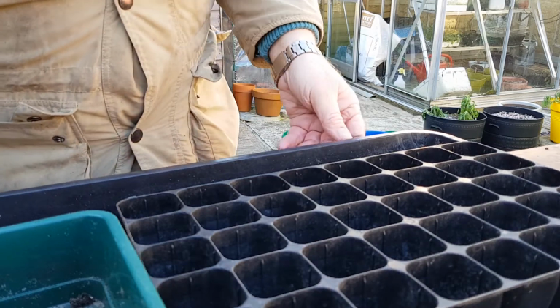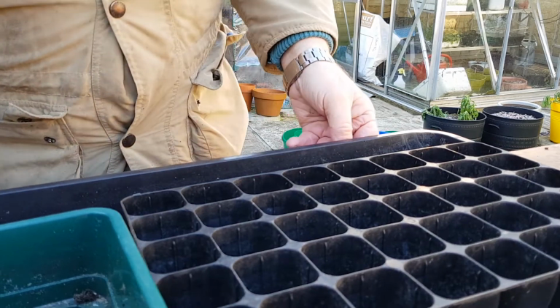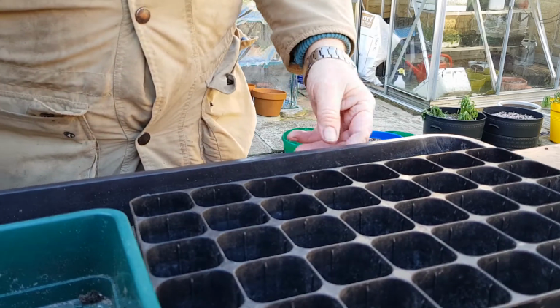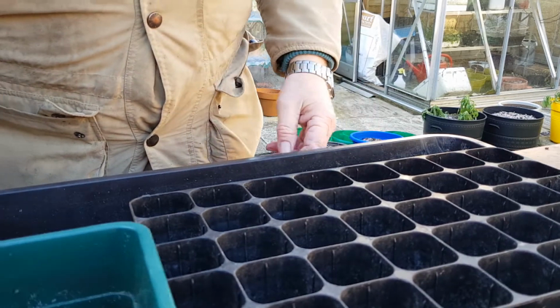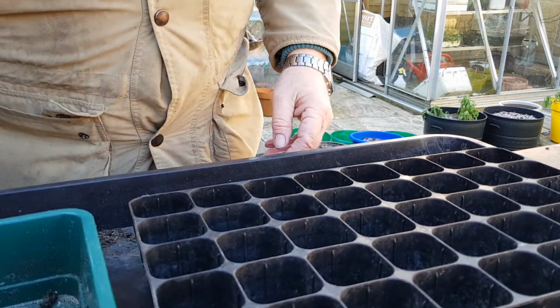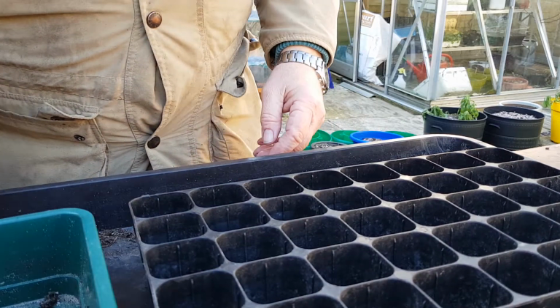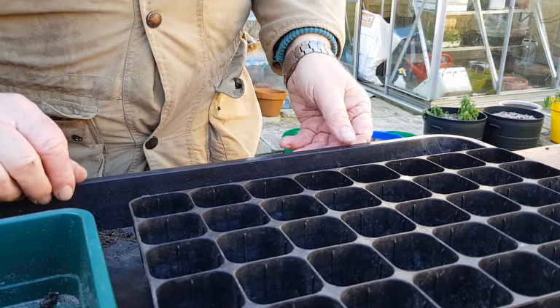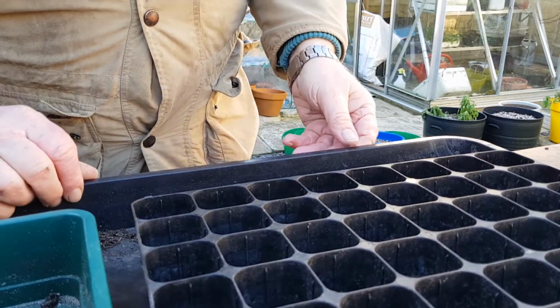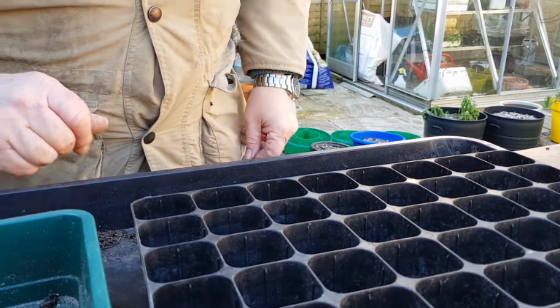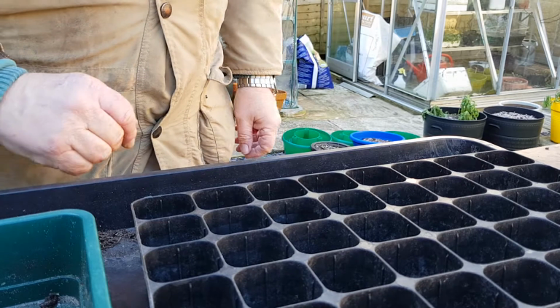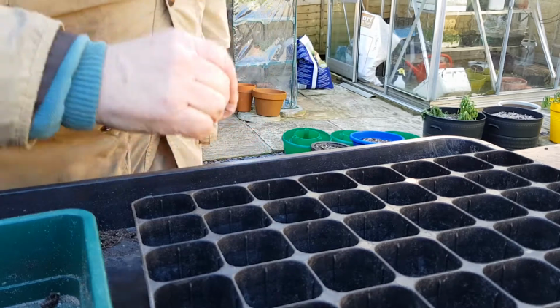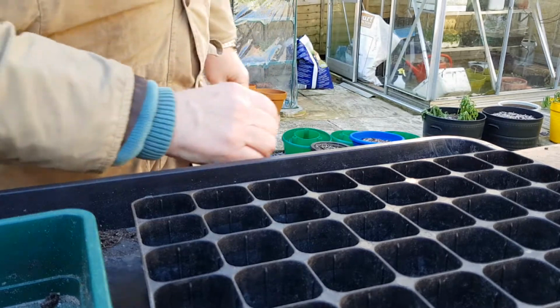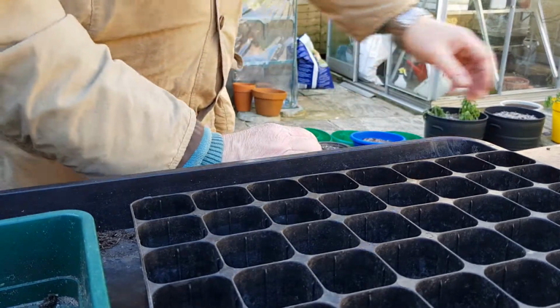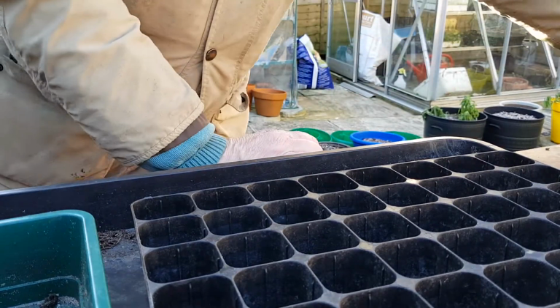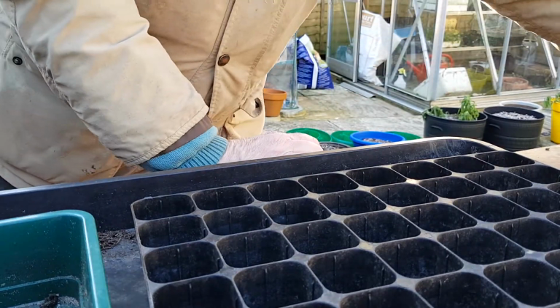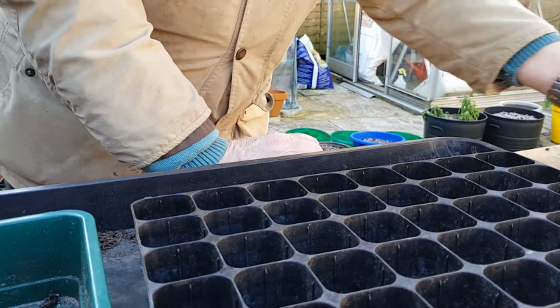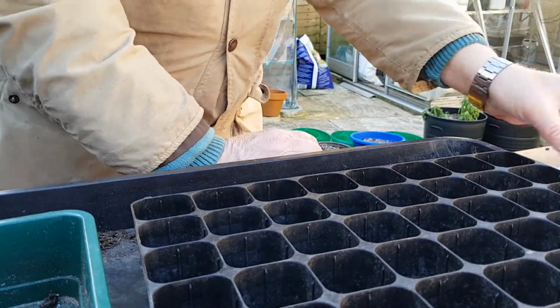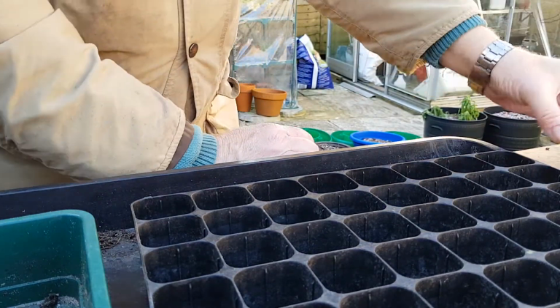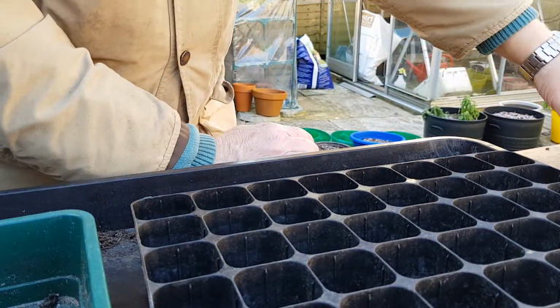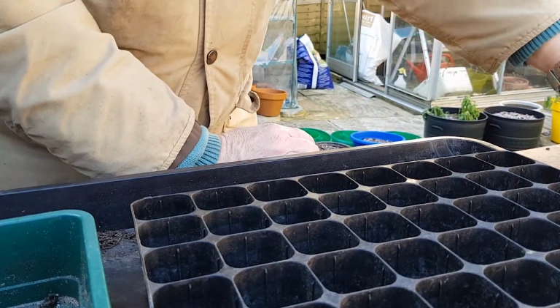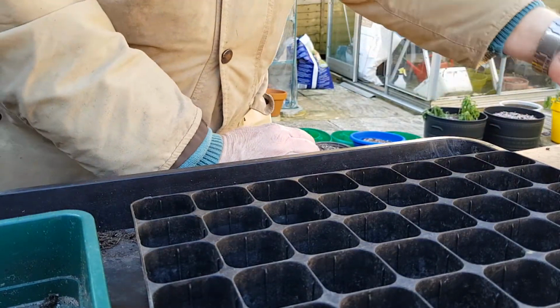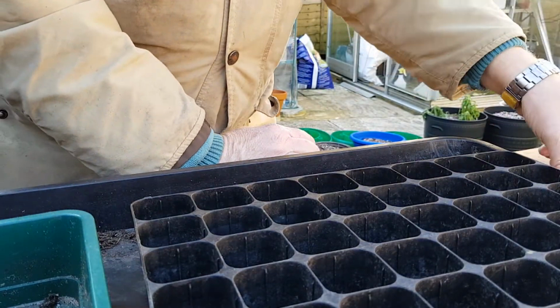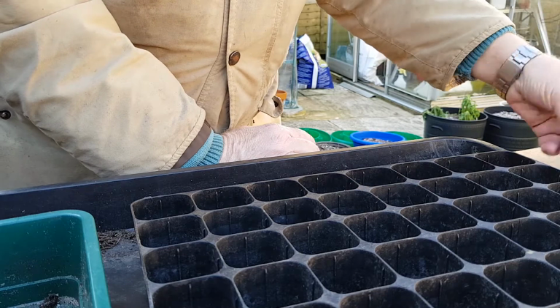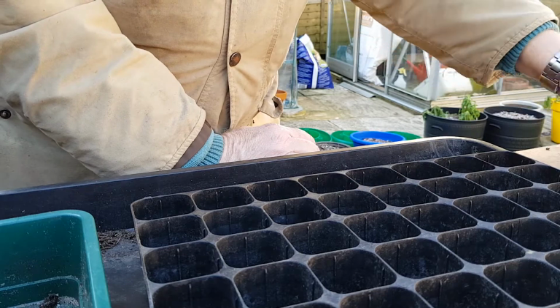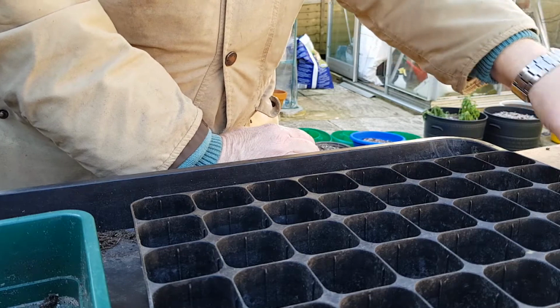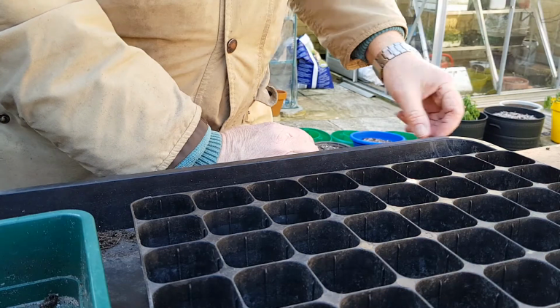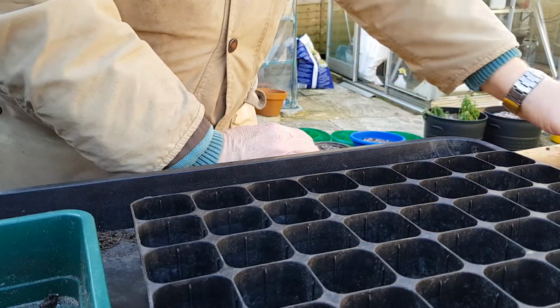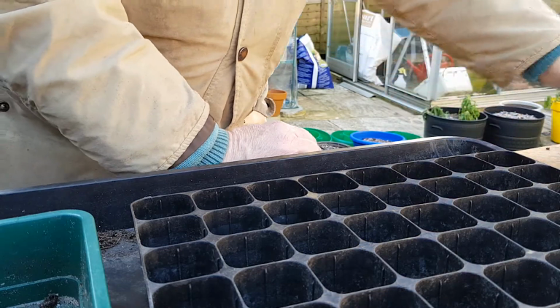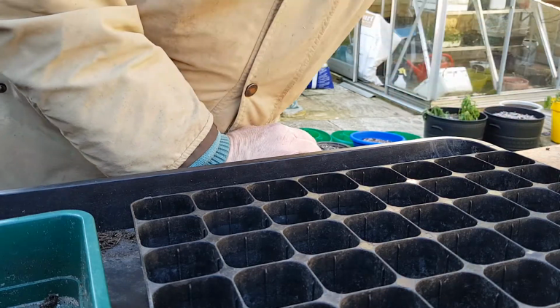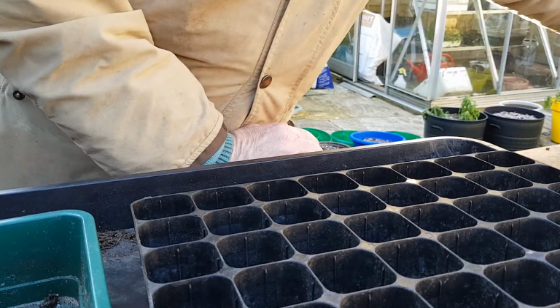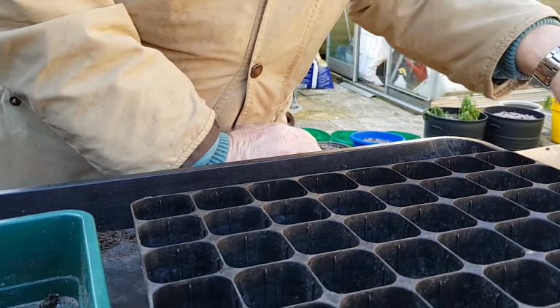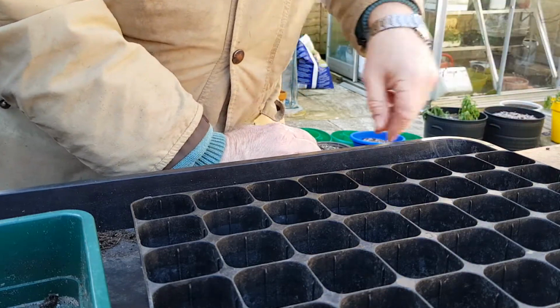Hi, good afternoon. Time to start sowing some seeds today. So we have got a little bit of coriander, some radish and some spring onion. Some beetroot going in here.